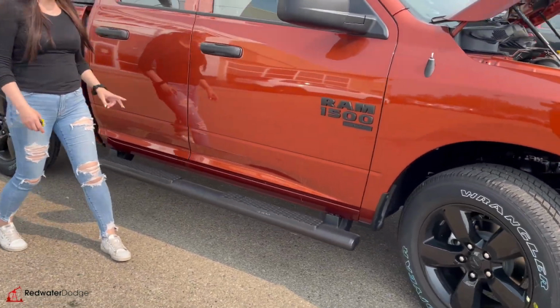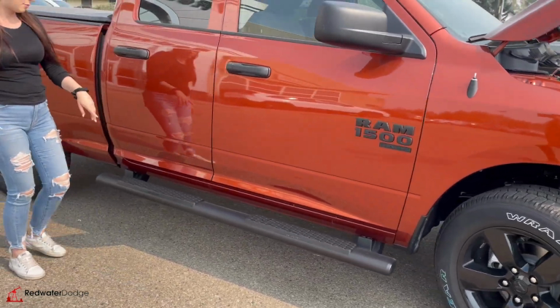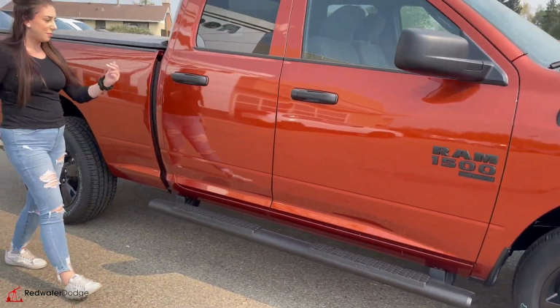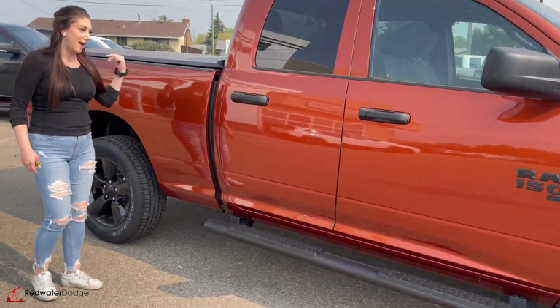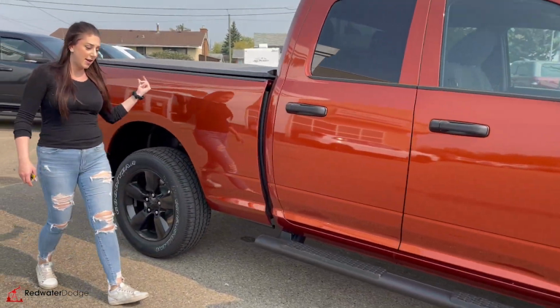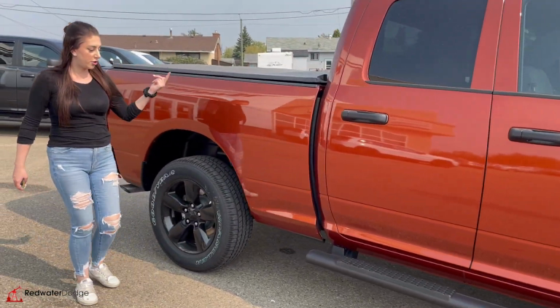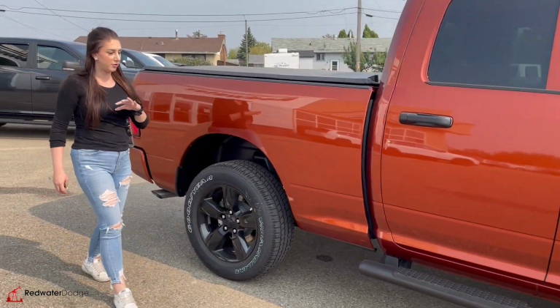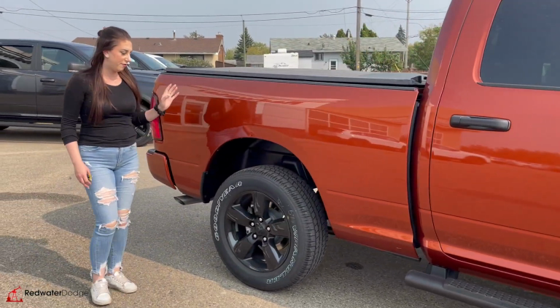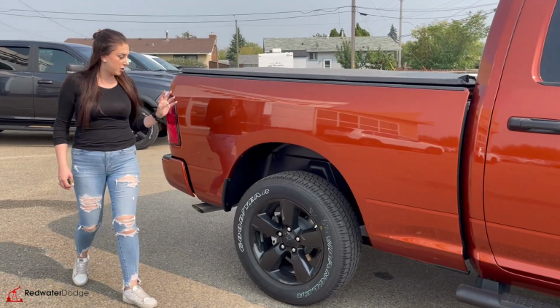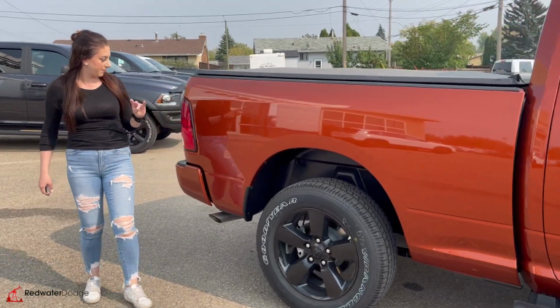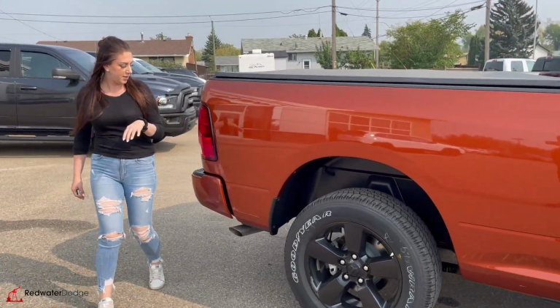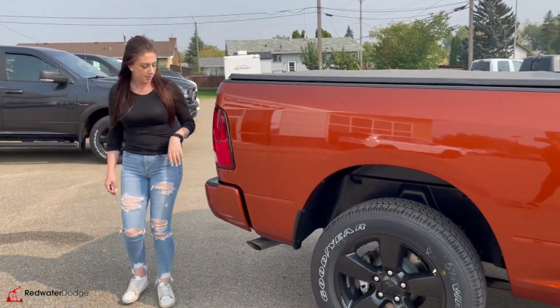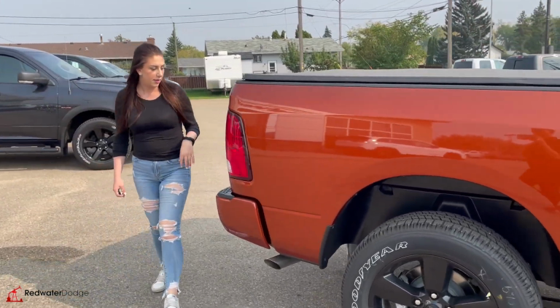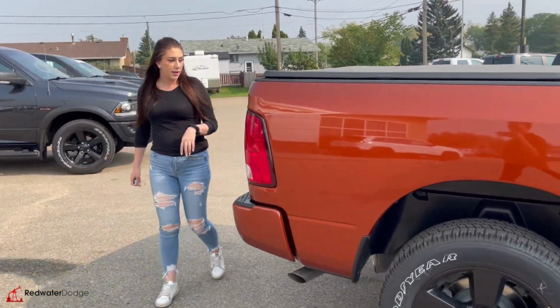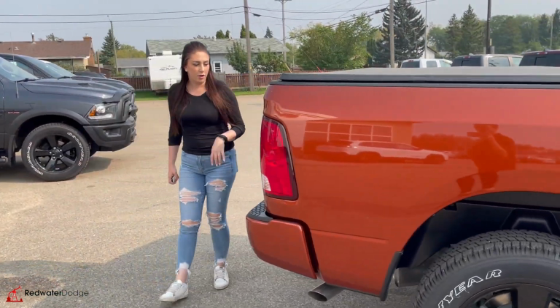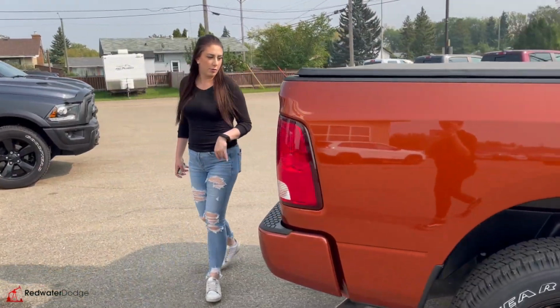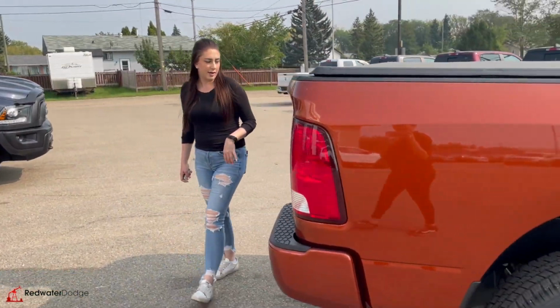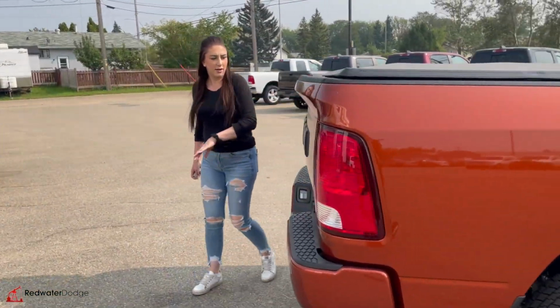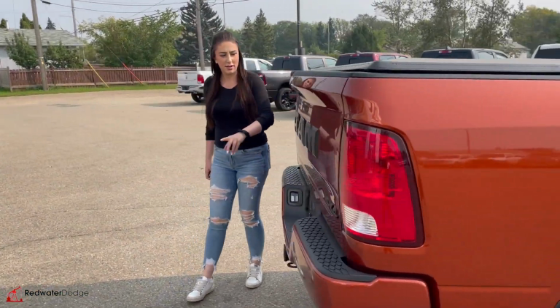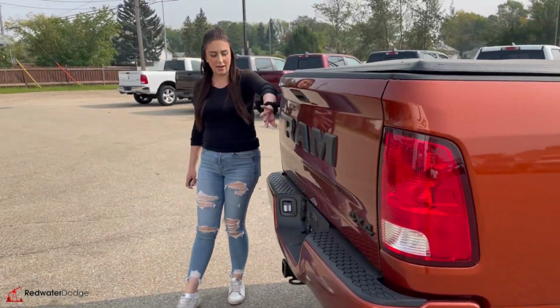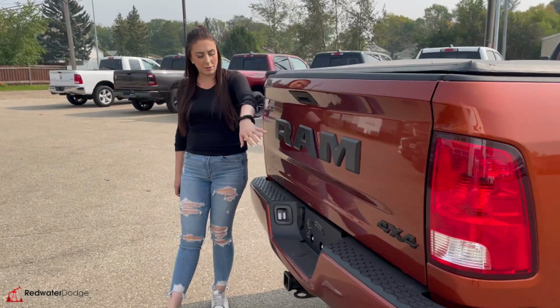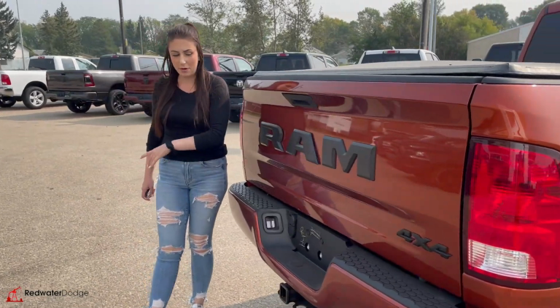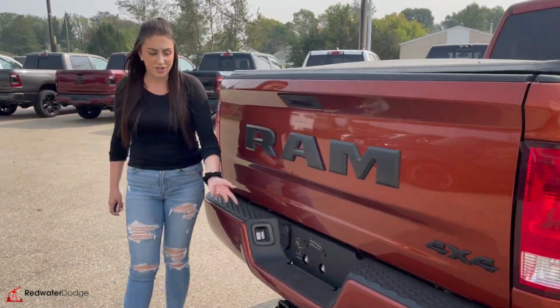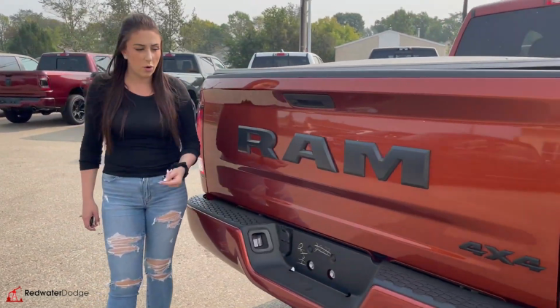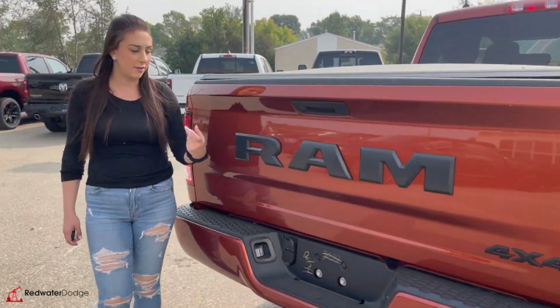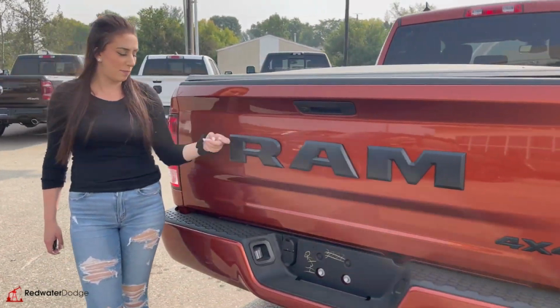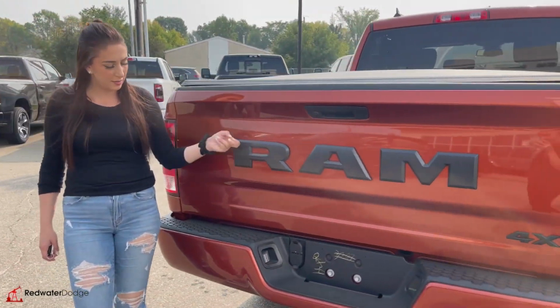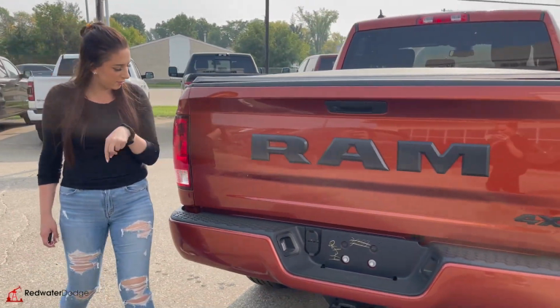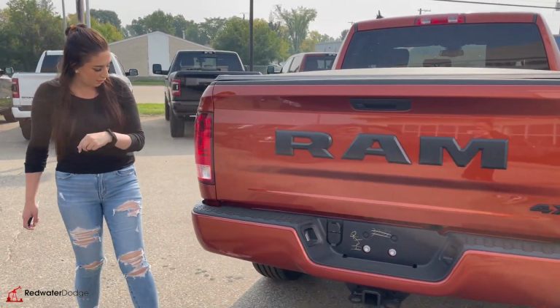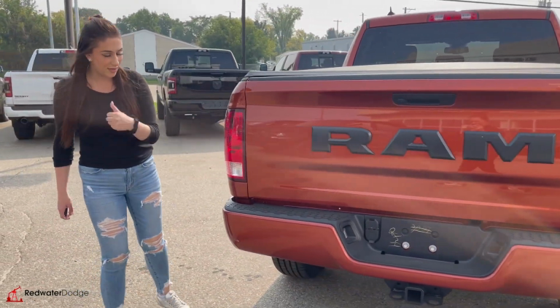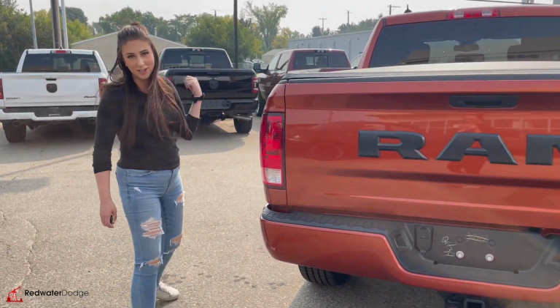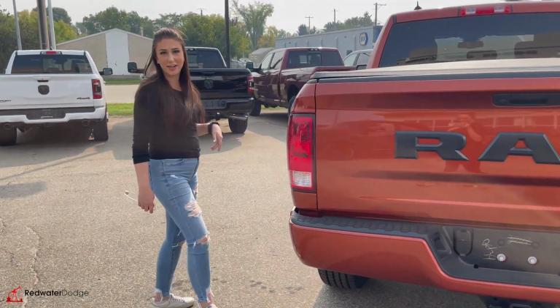It does come with running boards and a tonneau cover right from factory. And then all the way back here, backup camera, hitch receiver and wiring, and then more badging. We're going to hop into the truck and check it out.